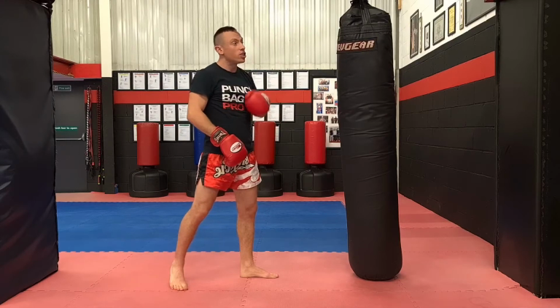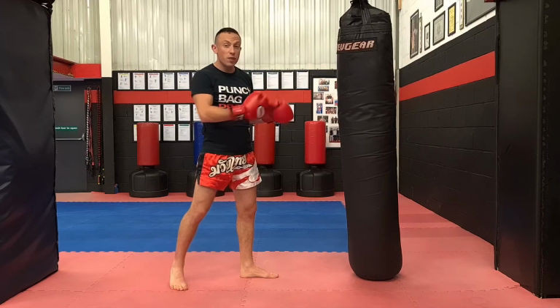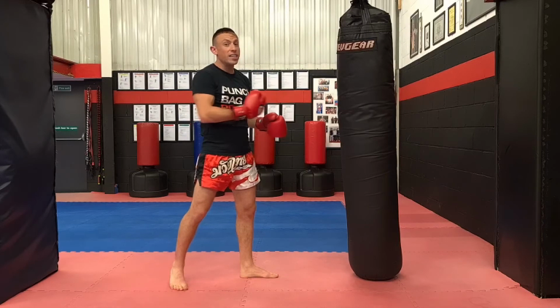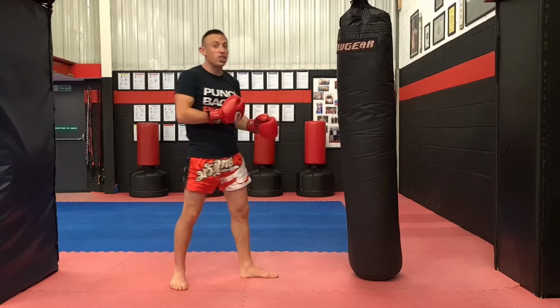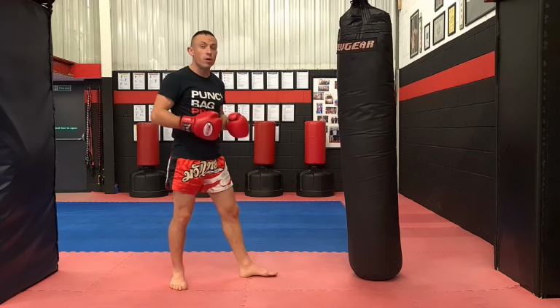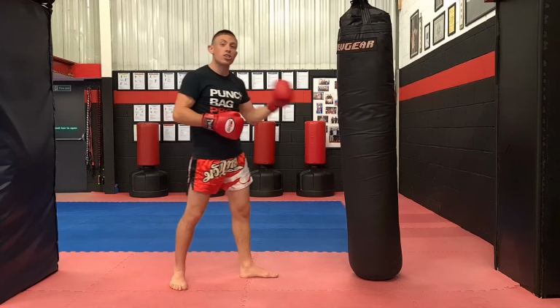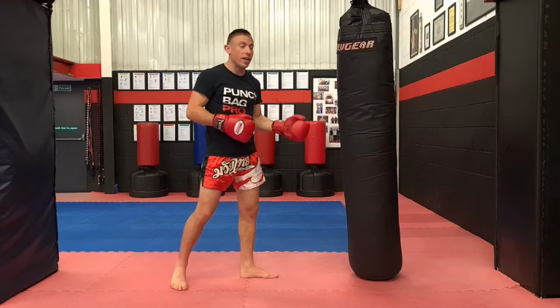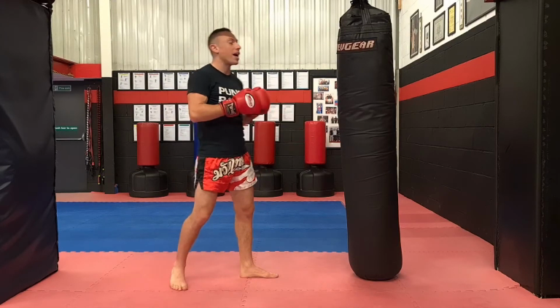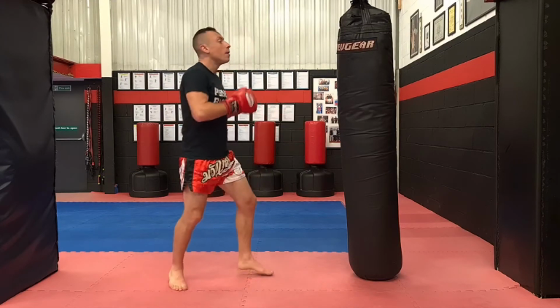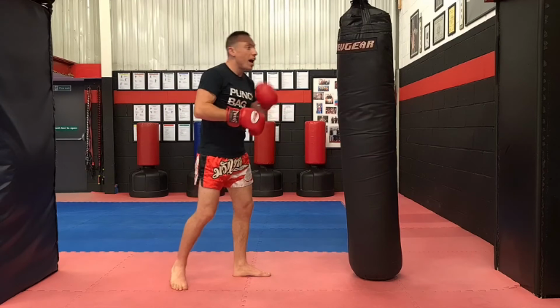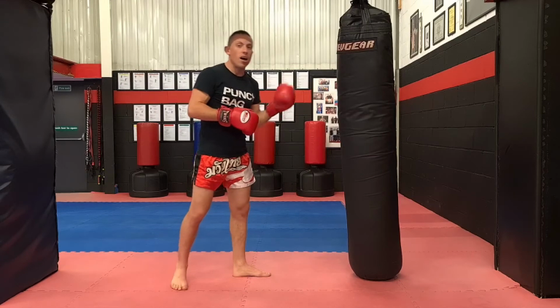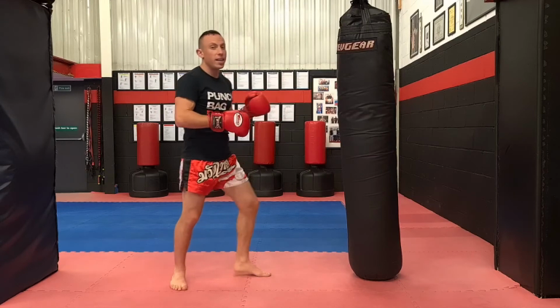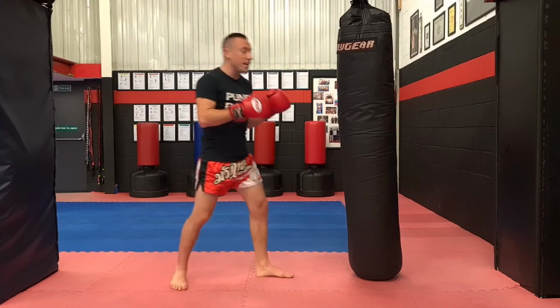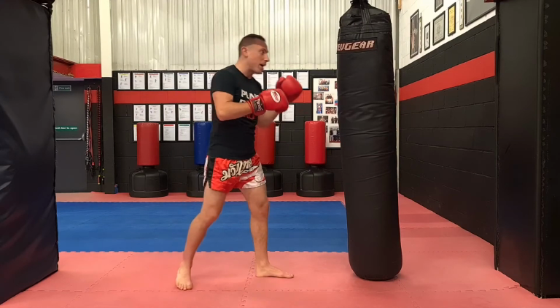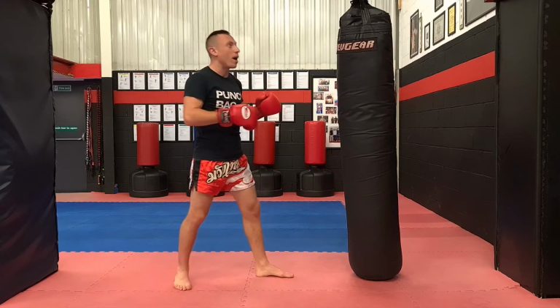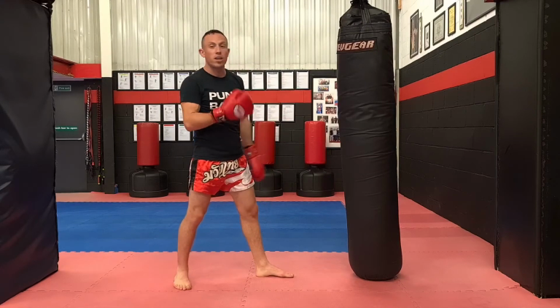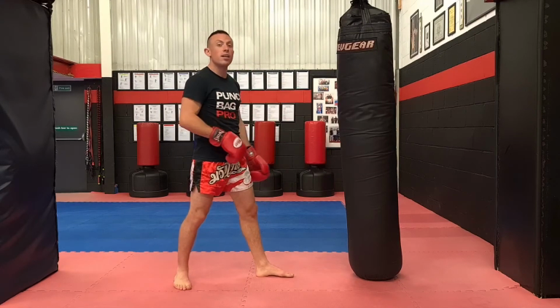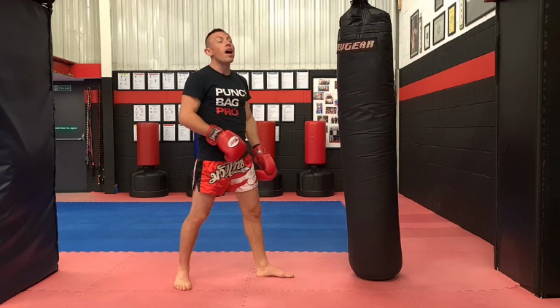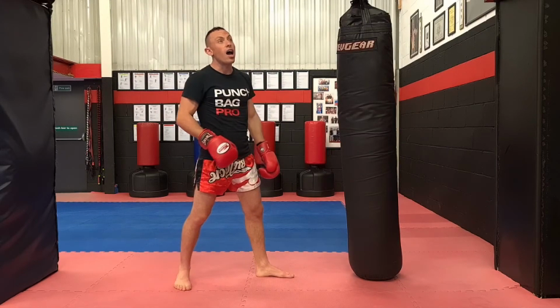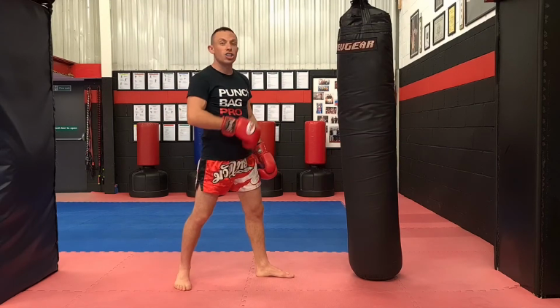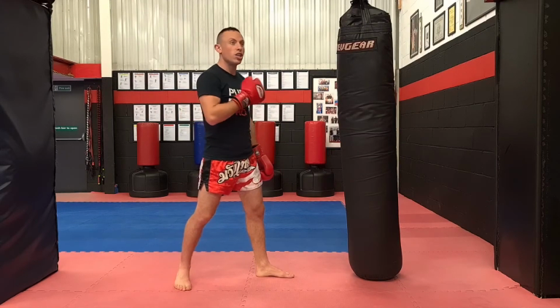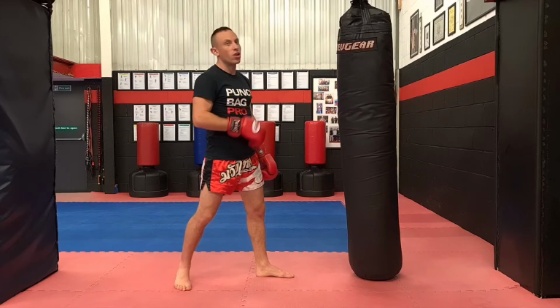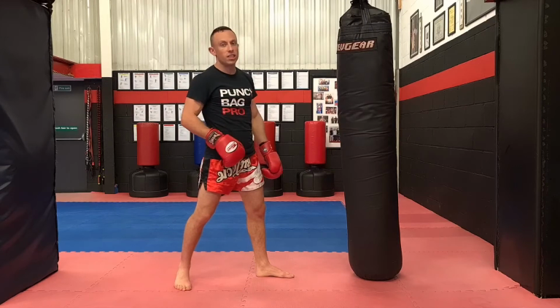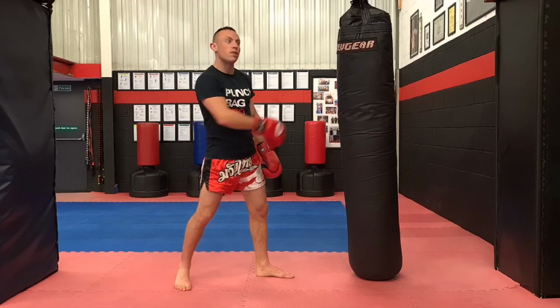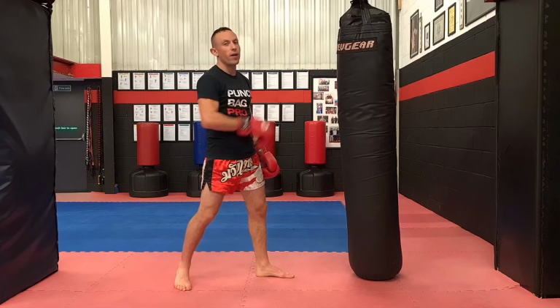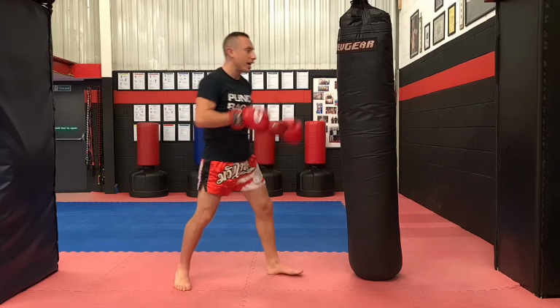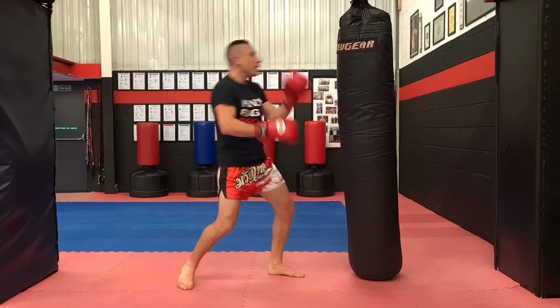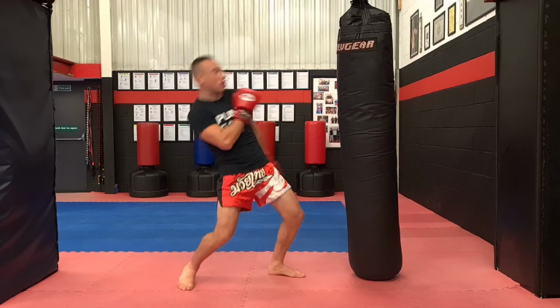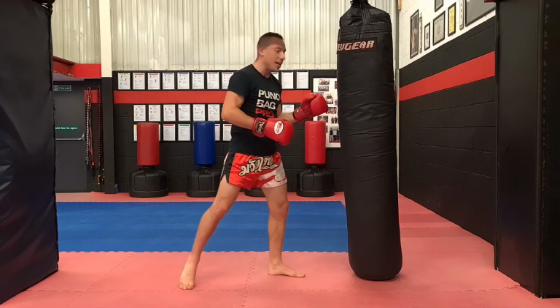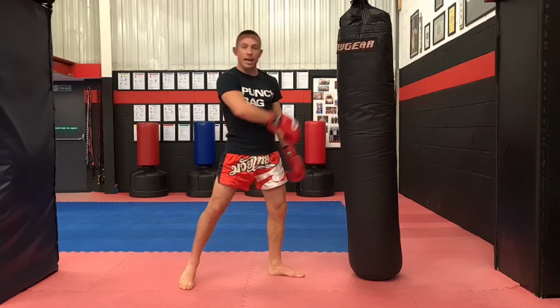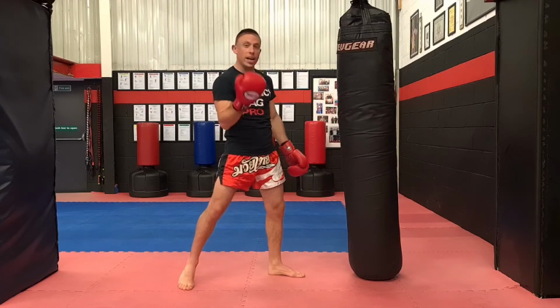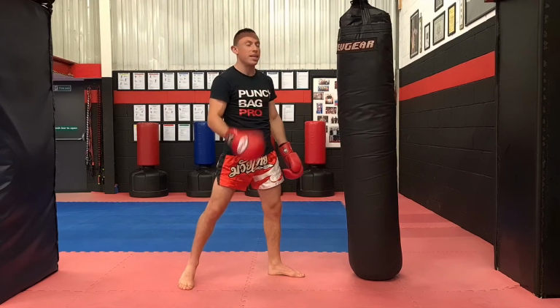You need to visualise evasions as well — you can't just strike the bag. The last one is leaning your head back out of the way. It's very common and shows that you've got good skills. If they throw a head kick, you can just completely lean back out of the way and let it miss.